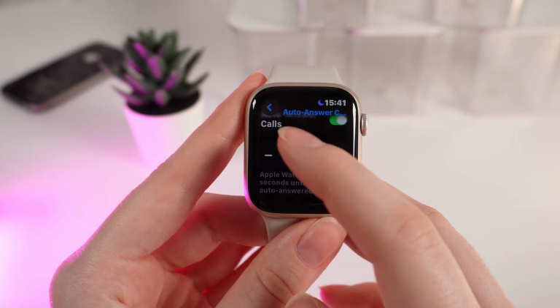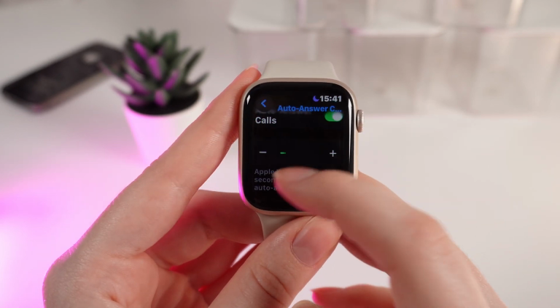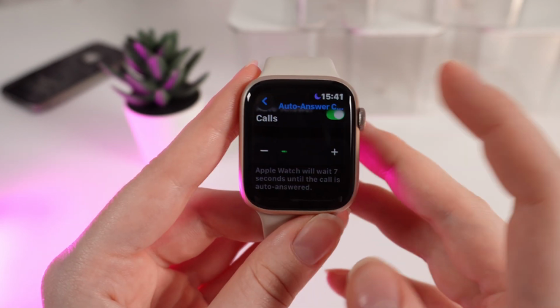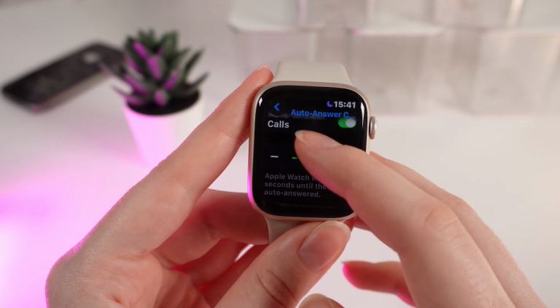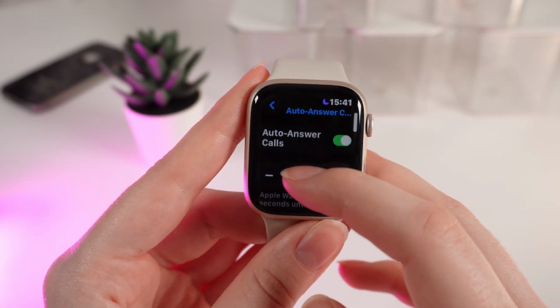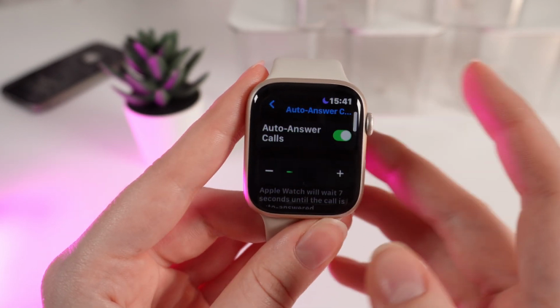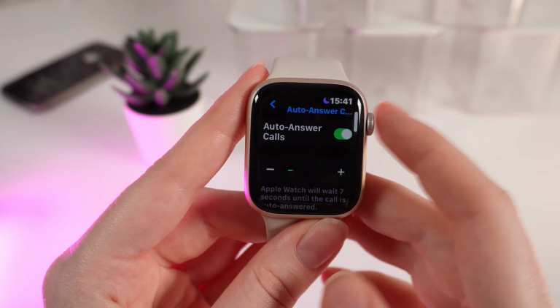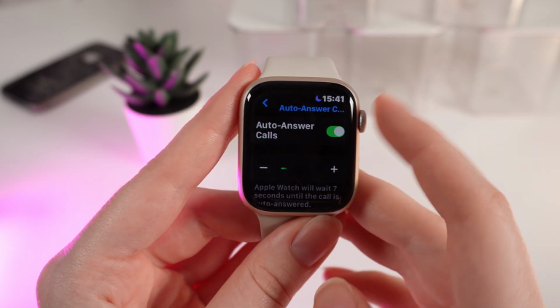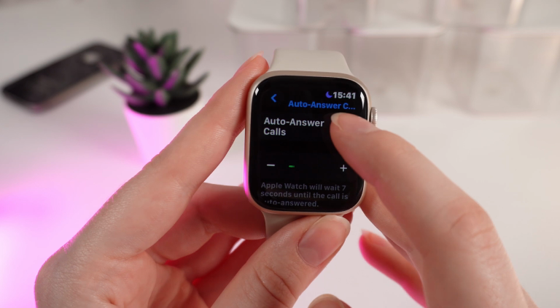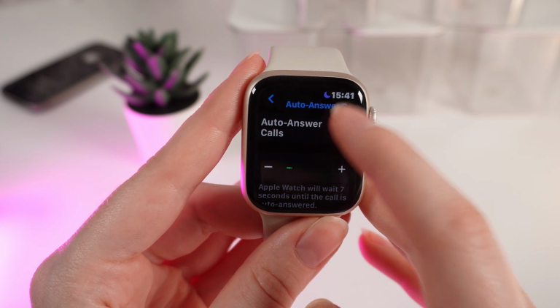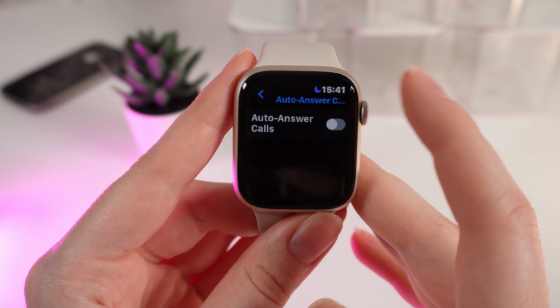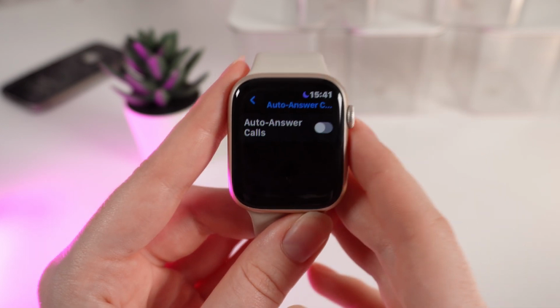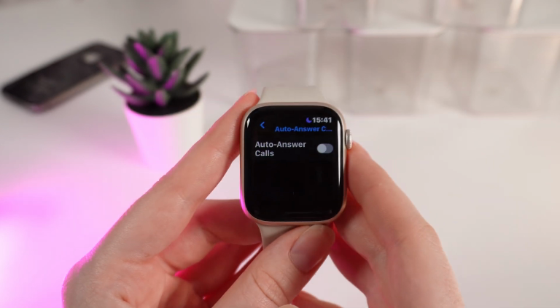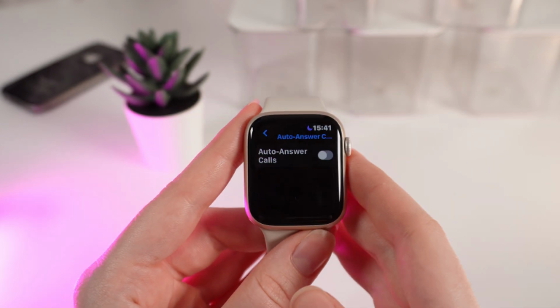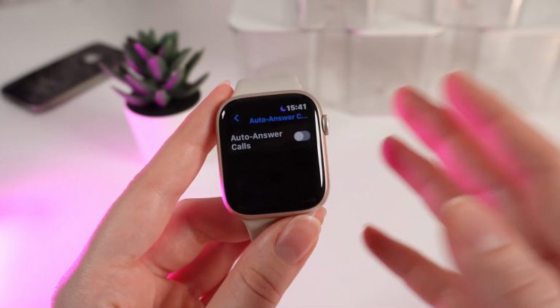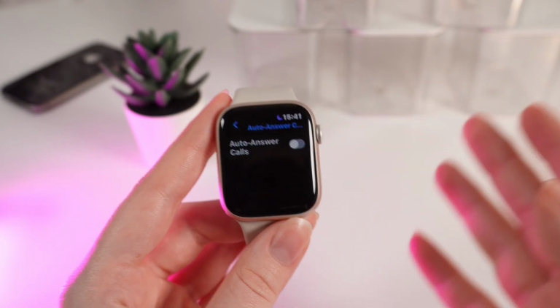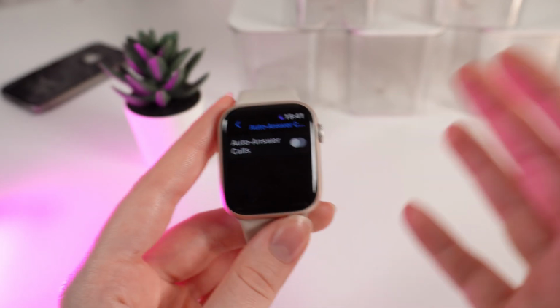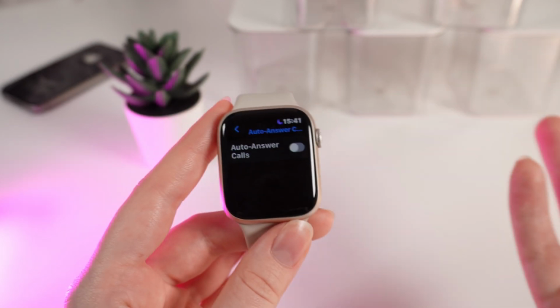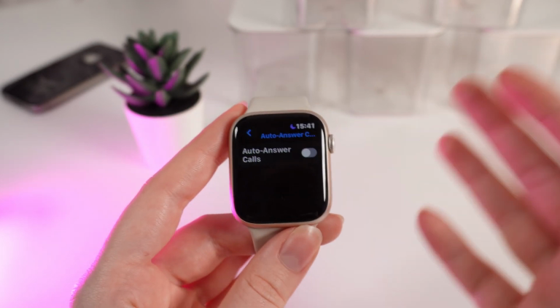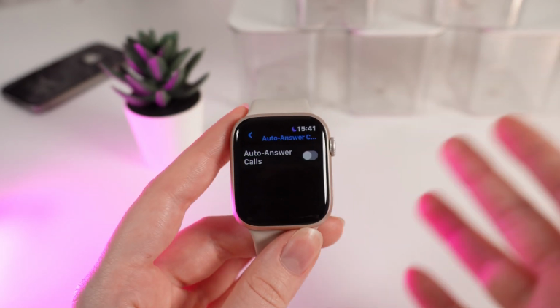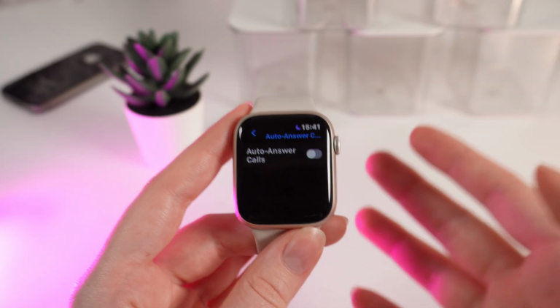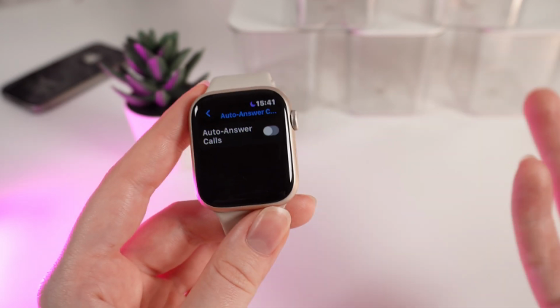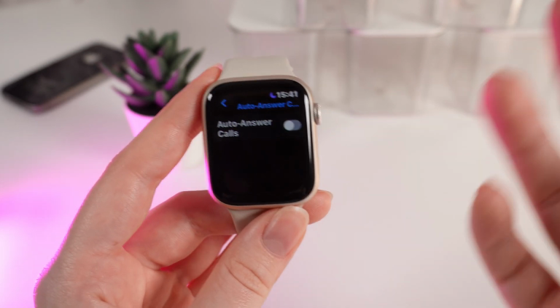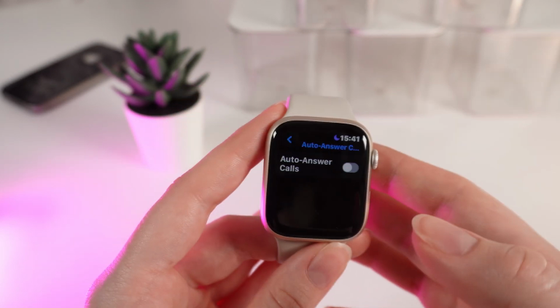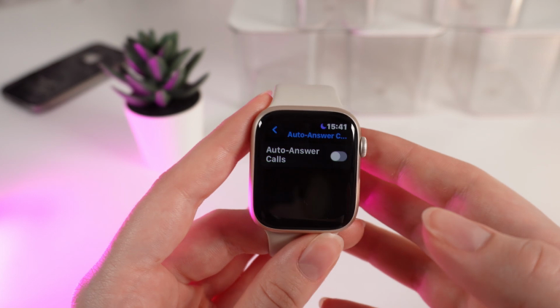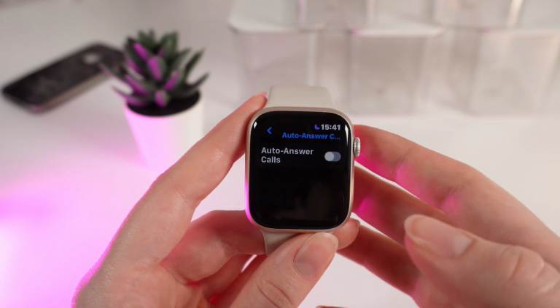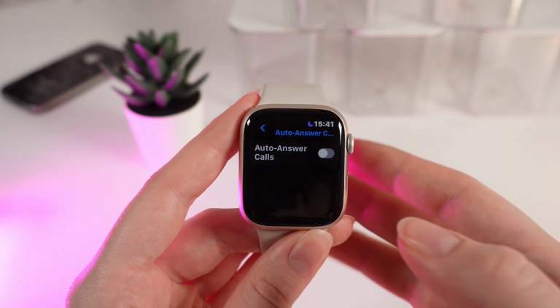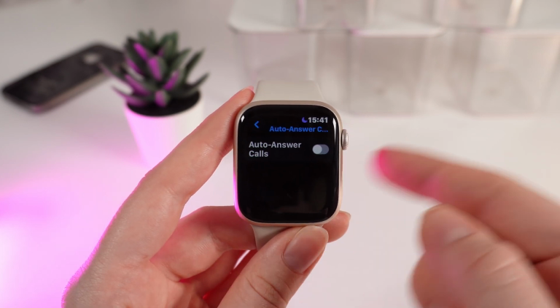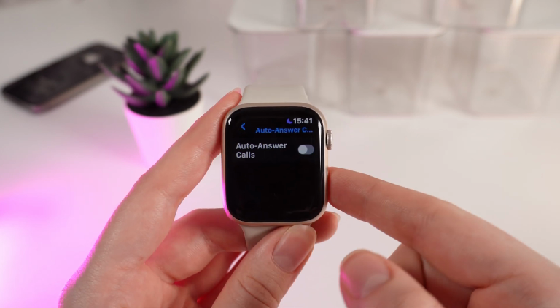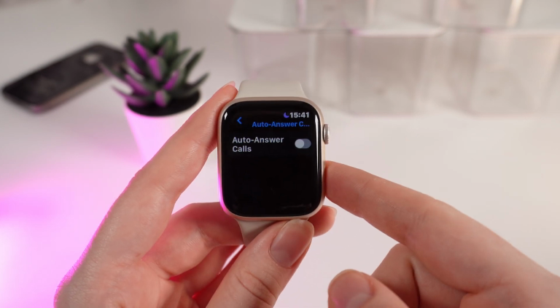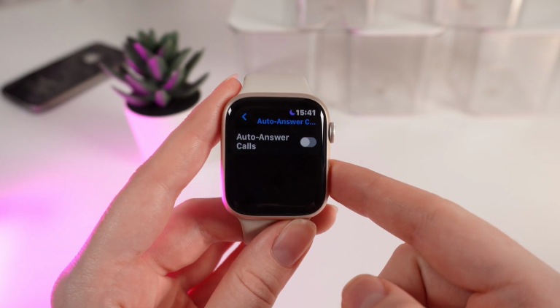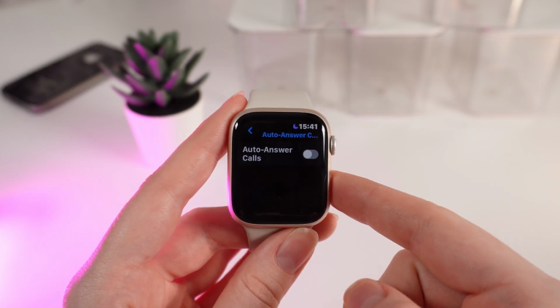If you want to disable this function, just simply click on this slider right here. And now you know how to enable and disable auto-answer on incoming calls on your Apple Watch Series 9.